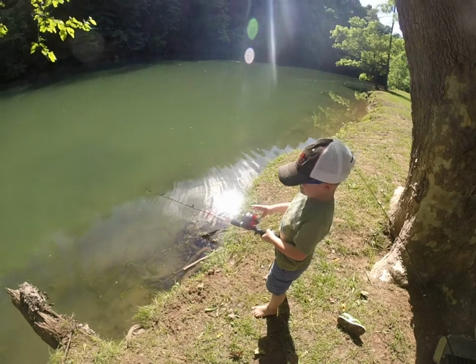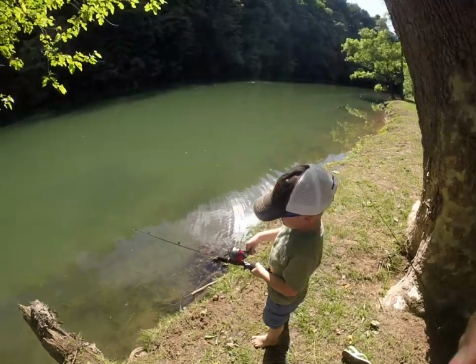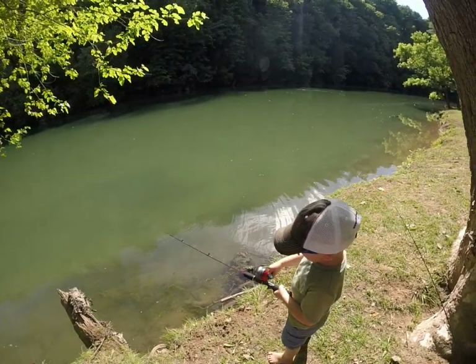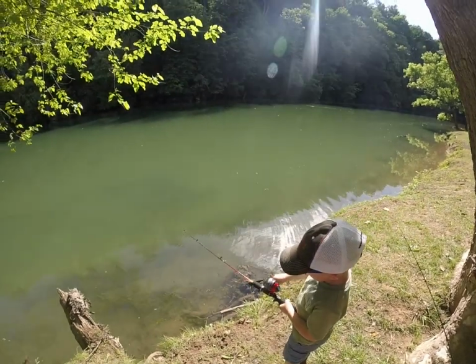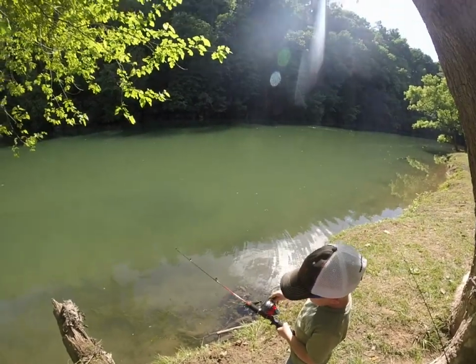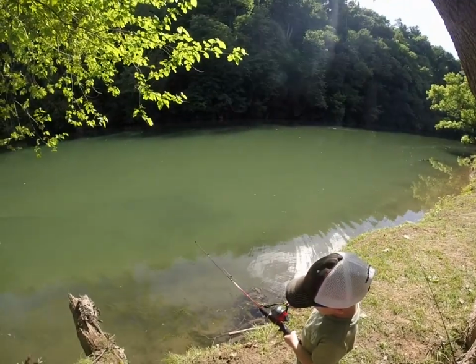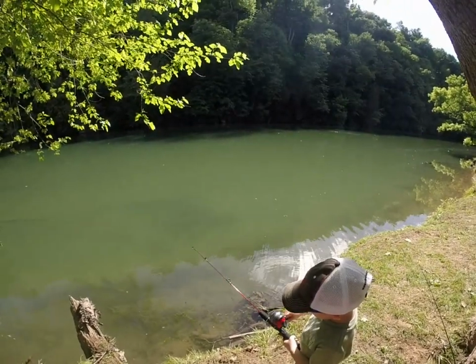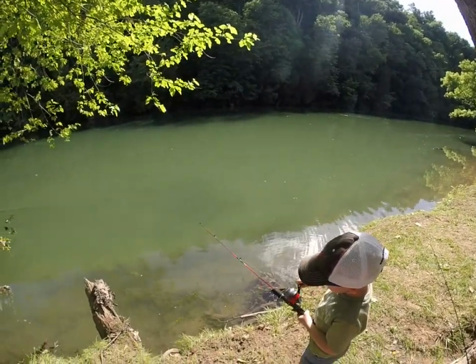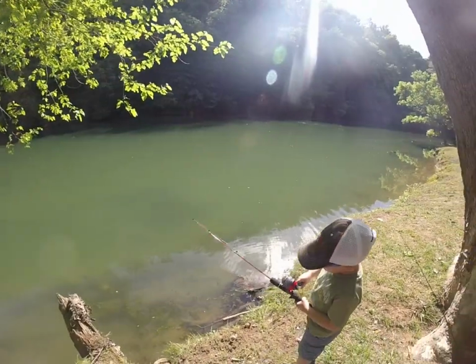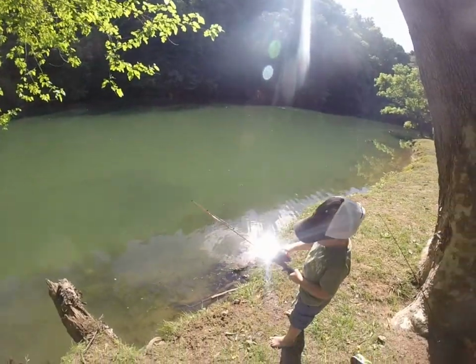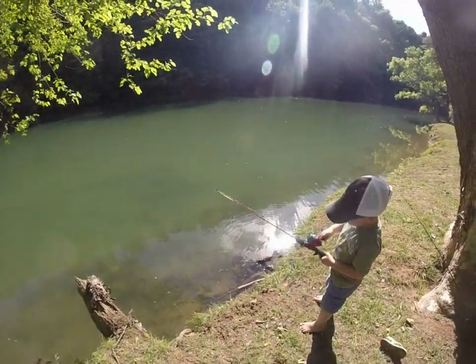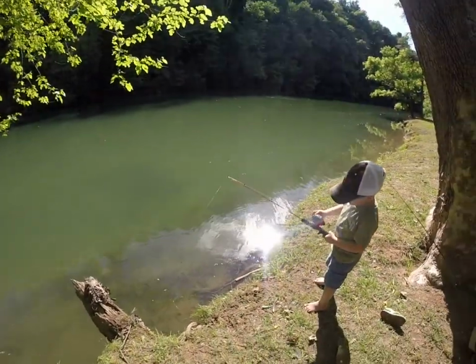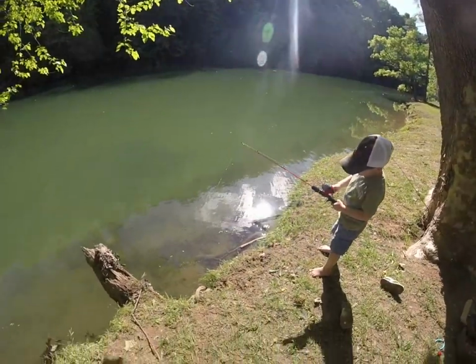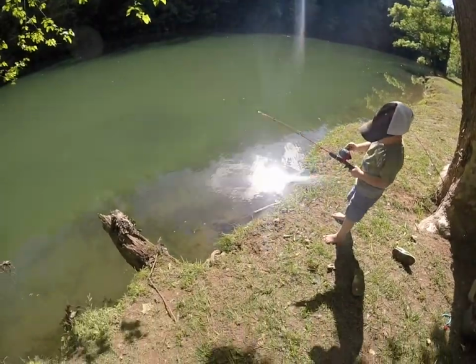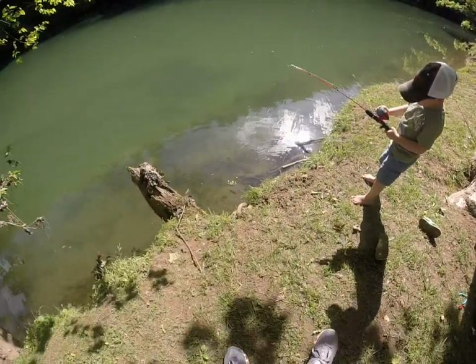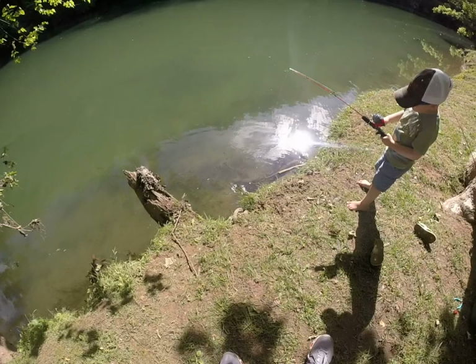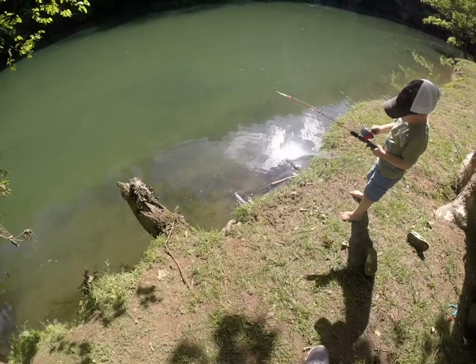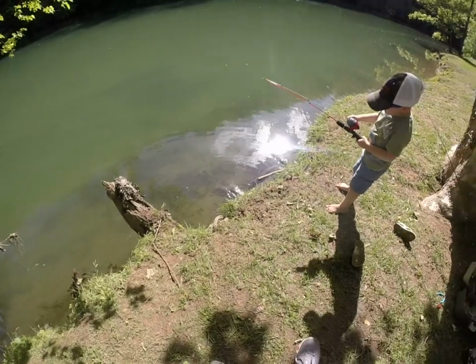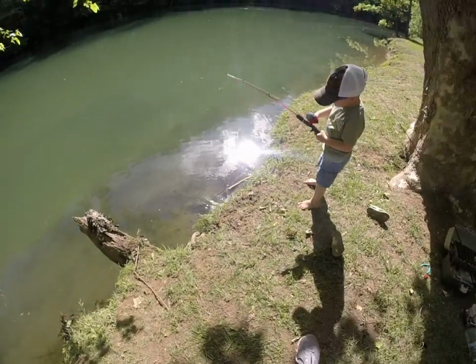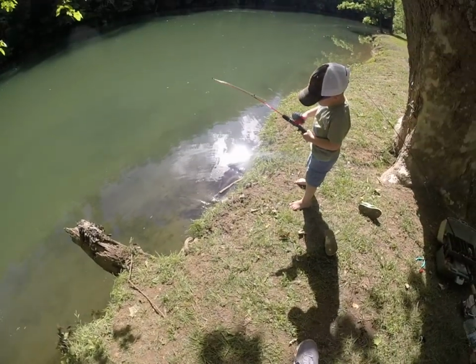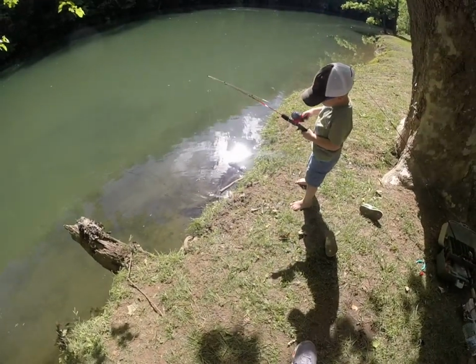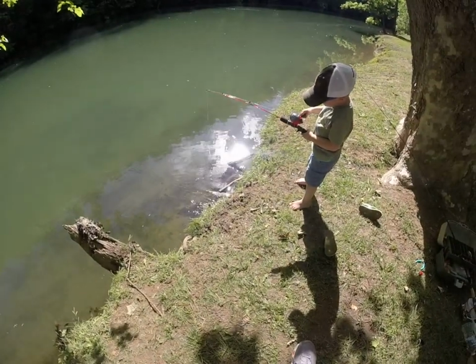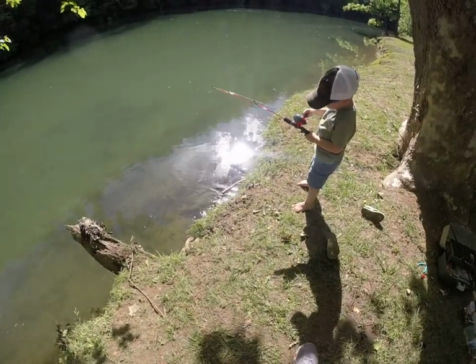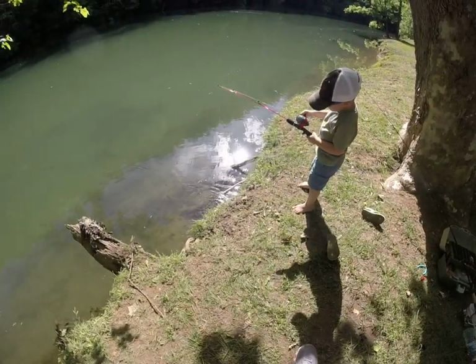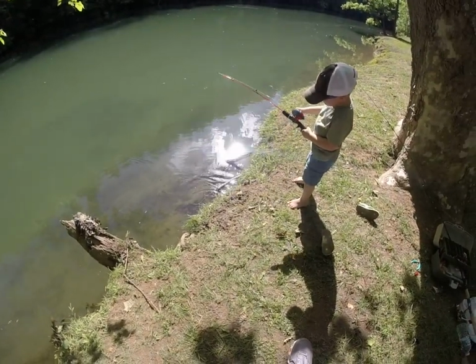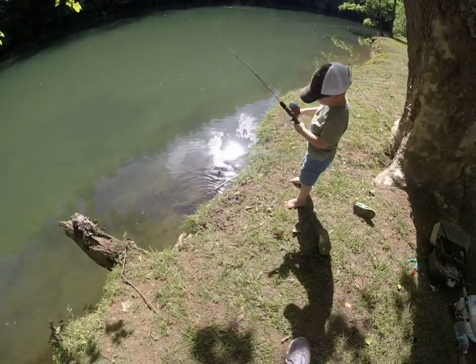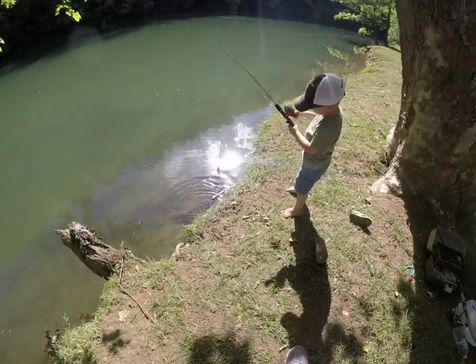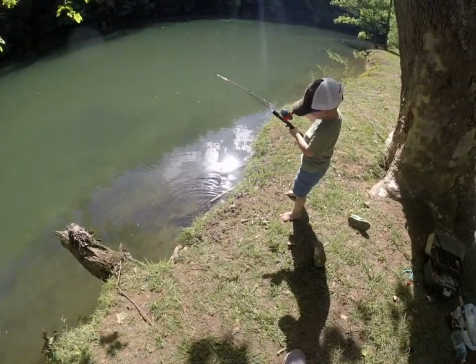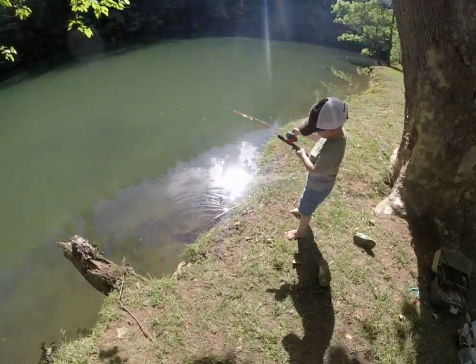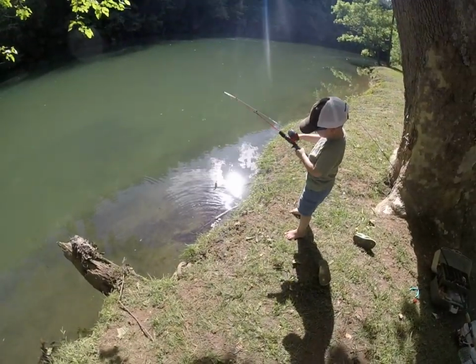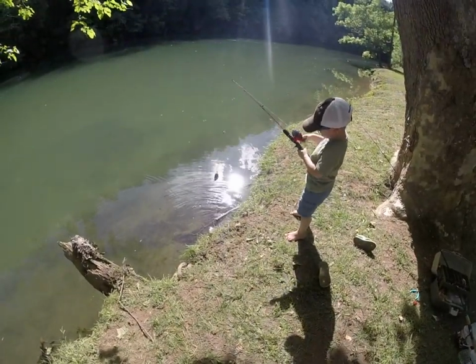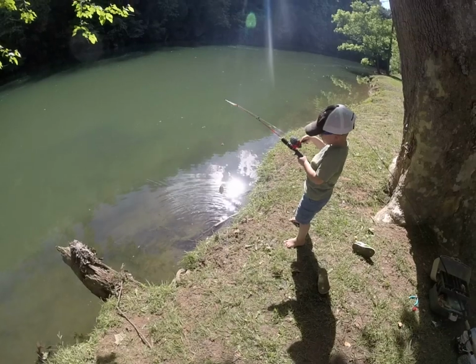You got one, start reeling. Reel him. There he is. Hey, look. Reel up a little bit more.